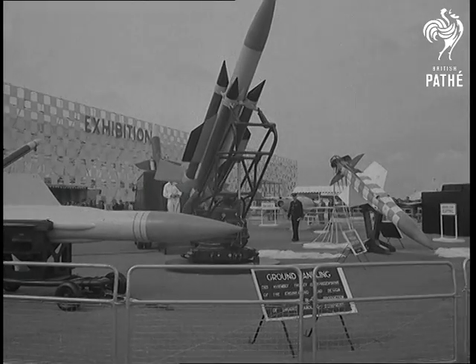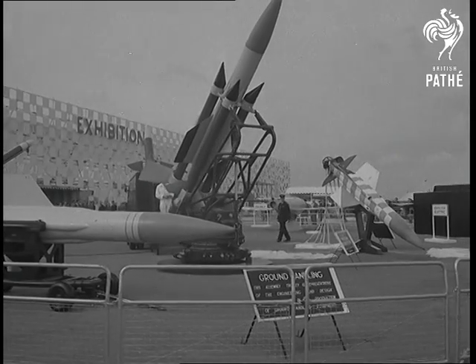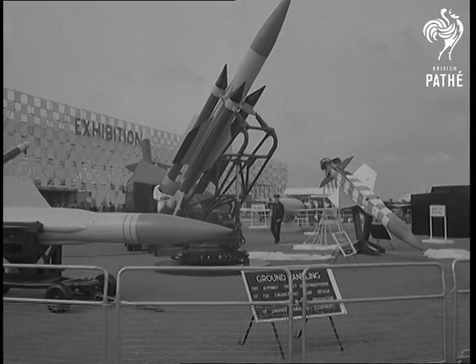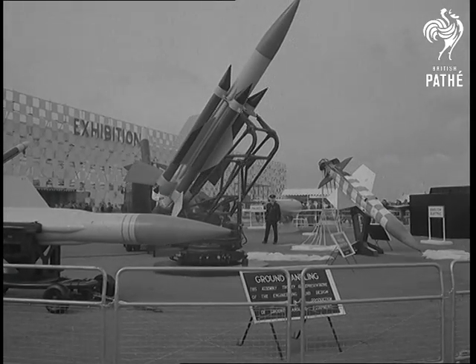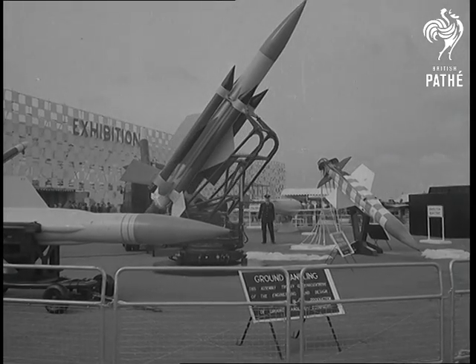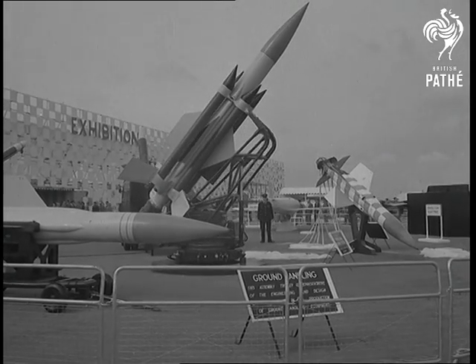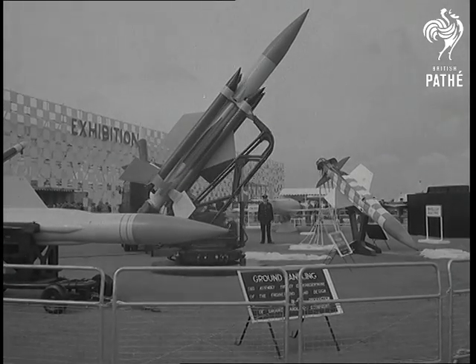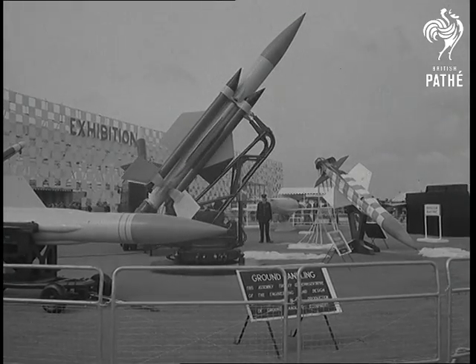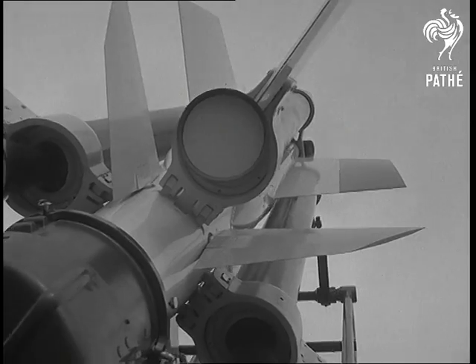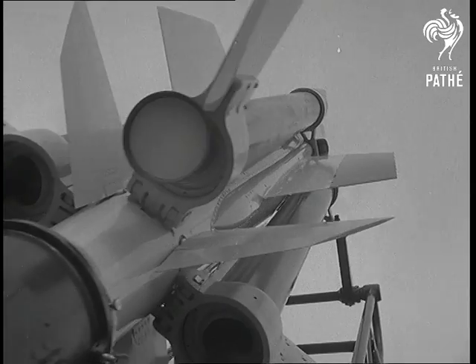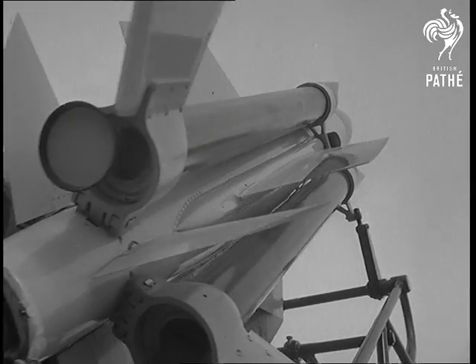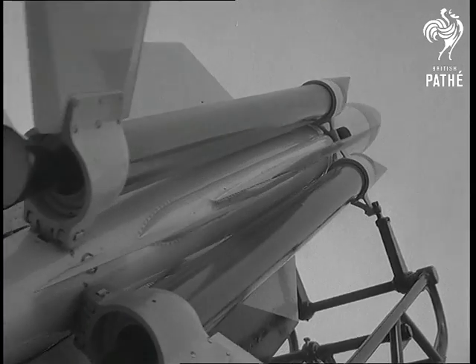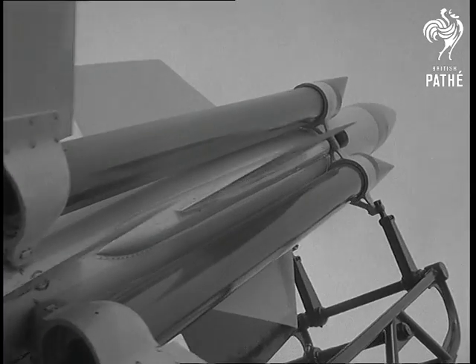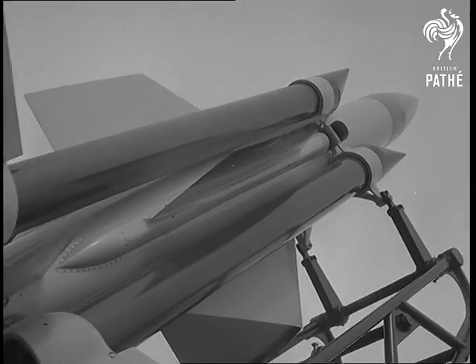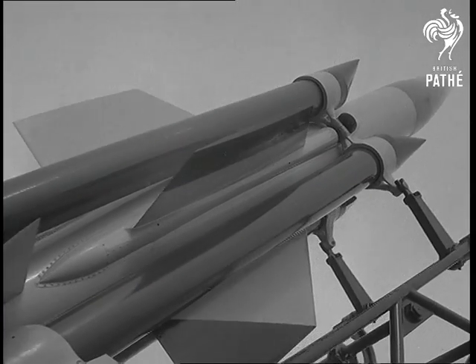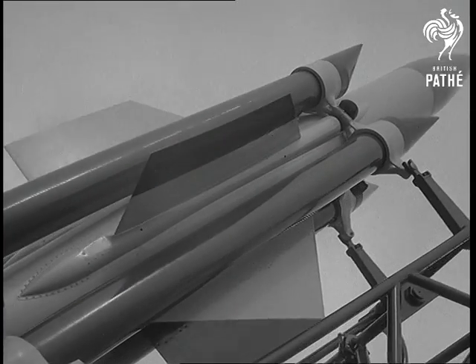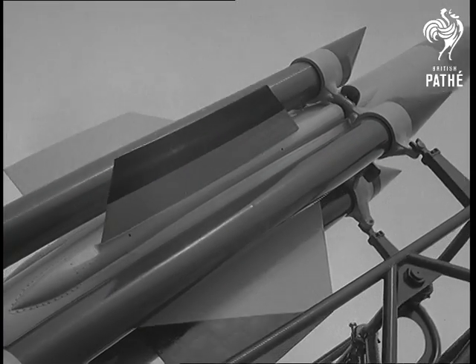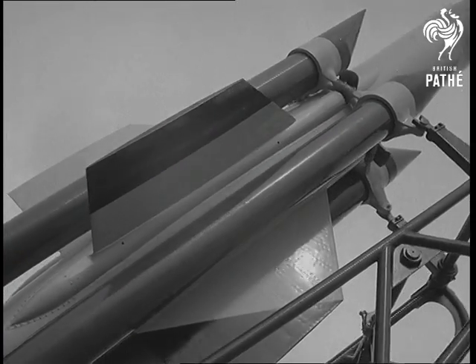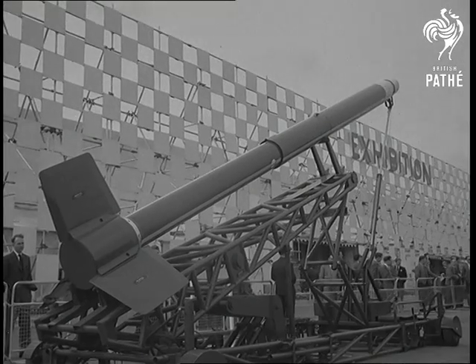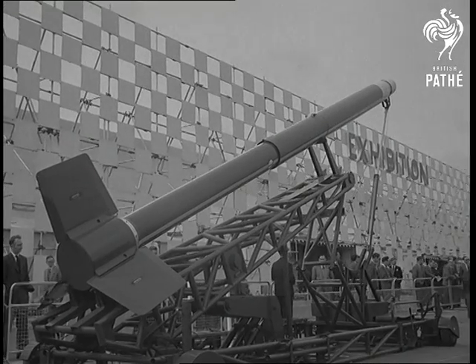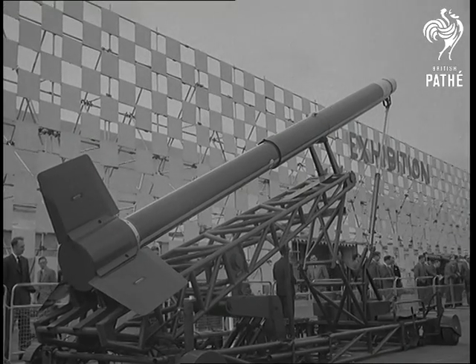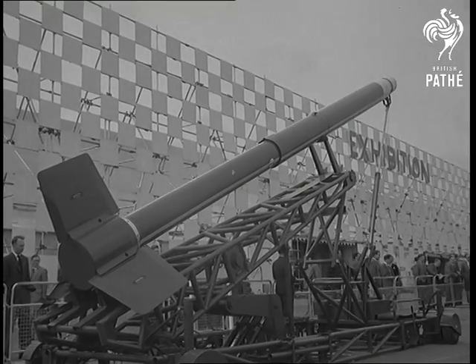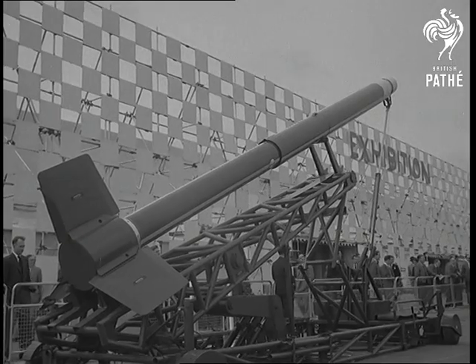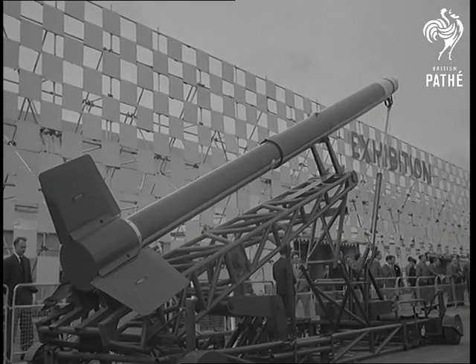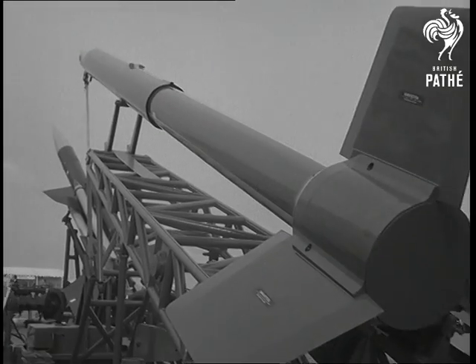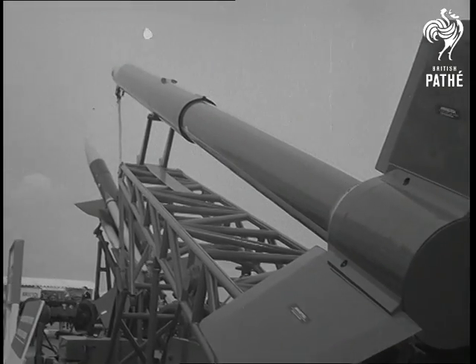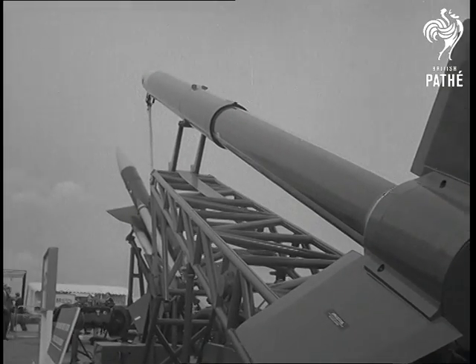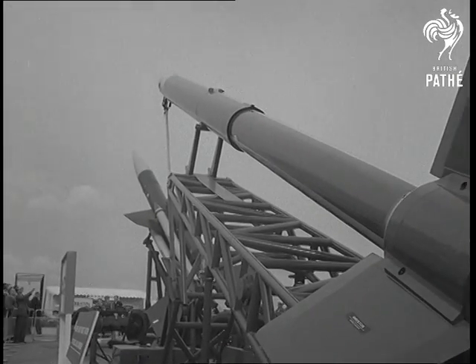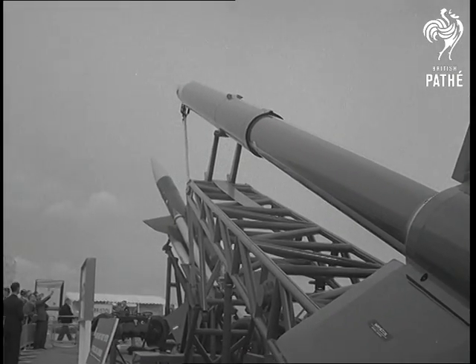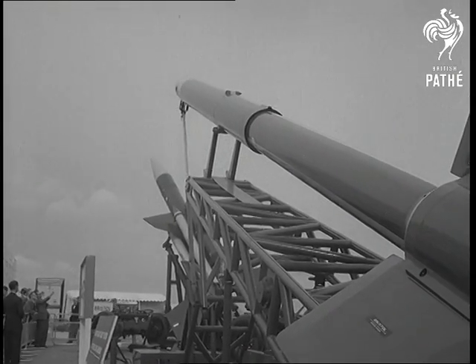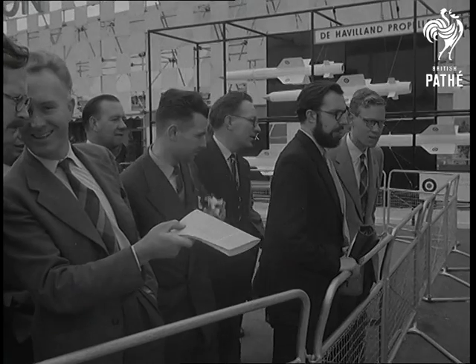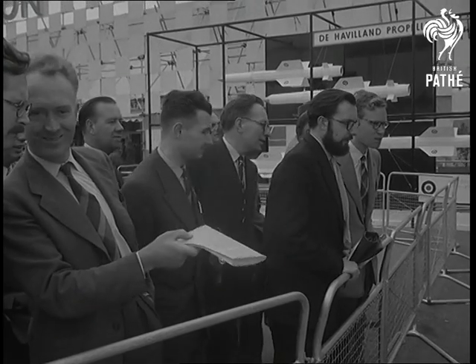And talking of rockets, here's the English Electric Thunderbird ground-to-air missile, pictures of which were only released a few days before the show. And here's a Bristol rocket motor. All three services have their newest ground-to-air rockets on display.